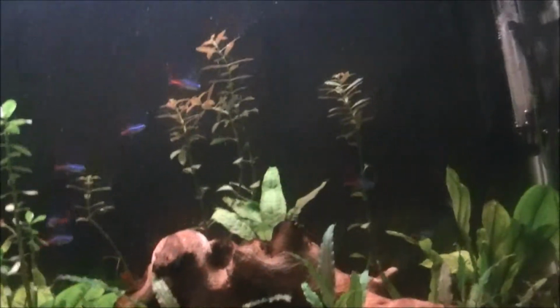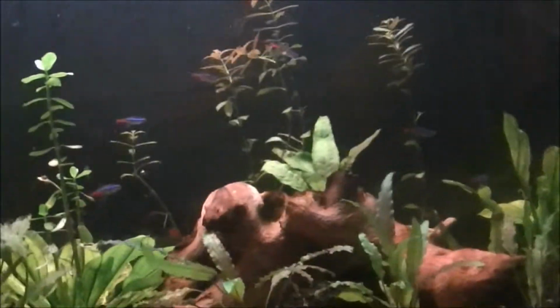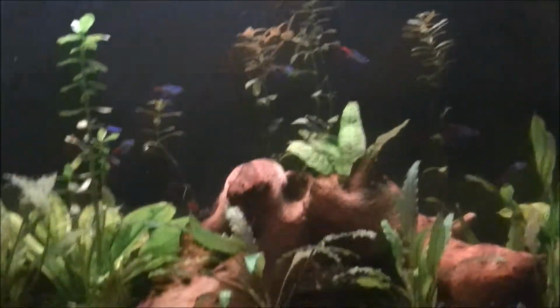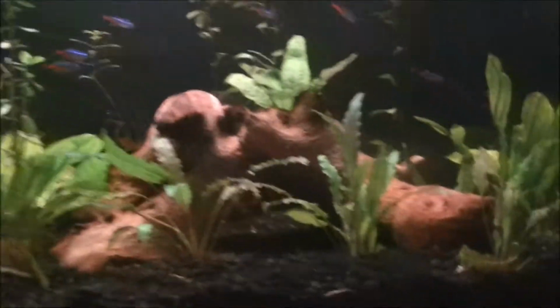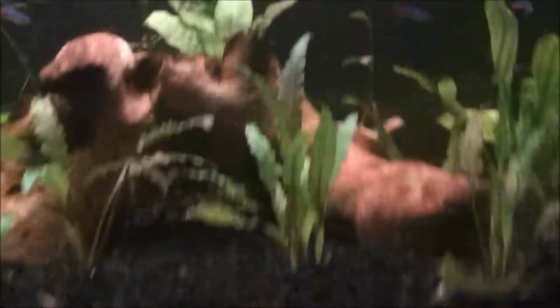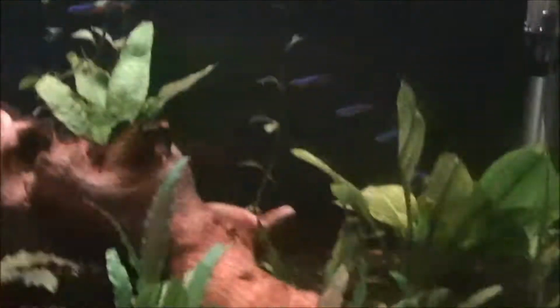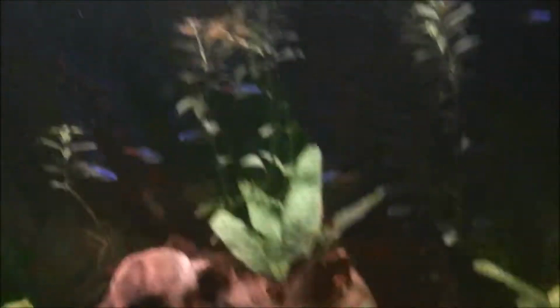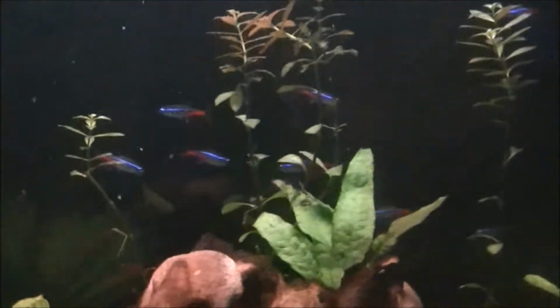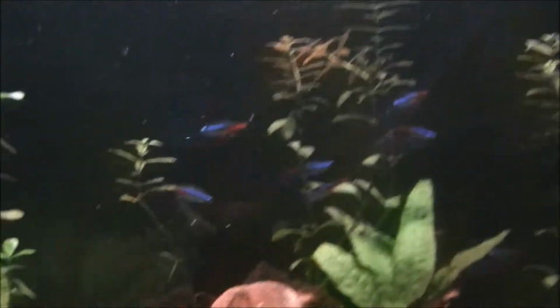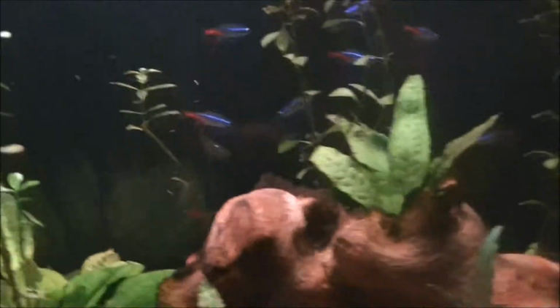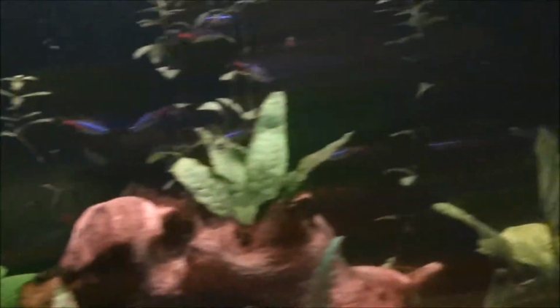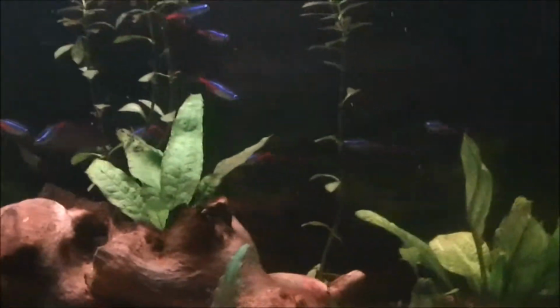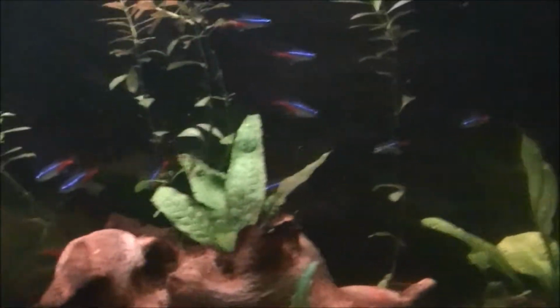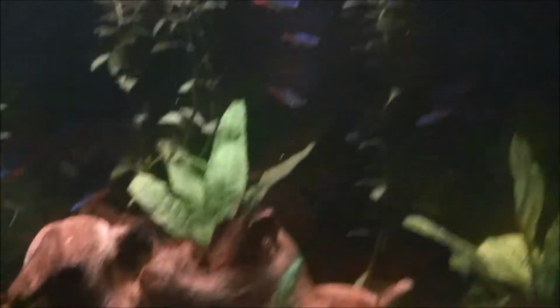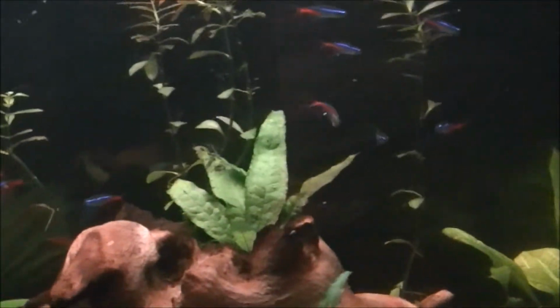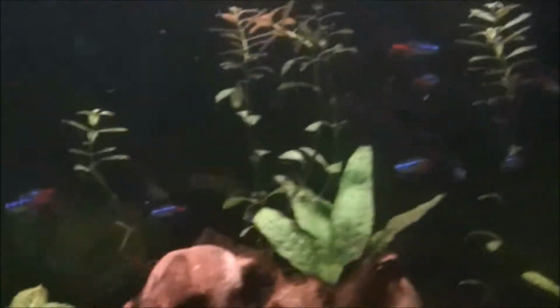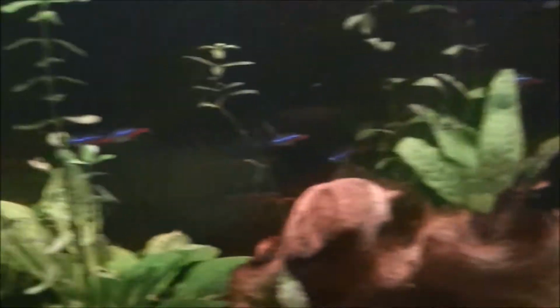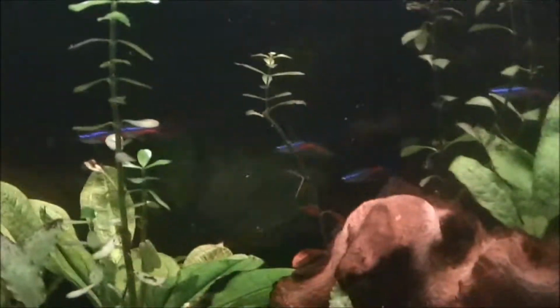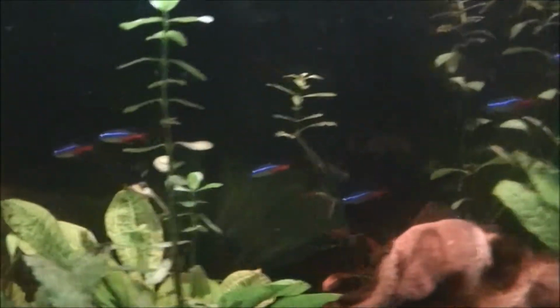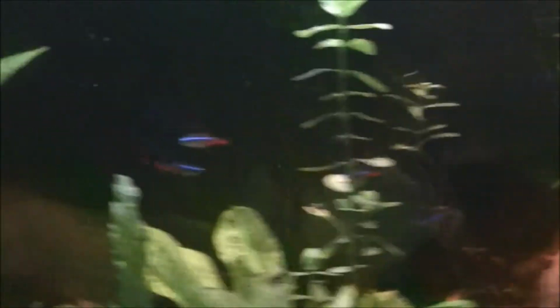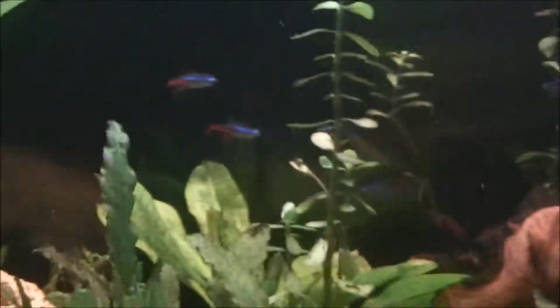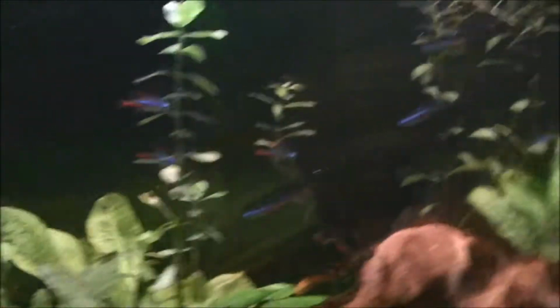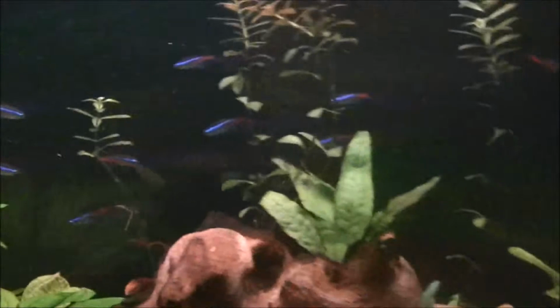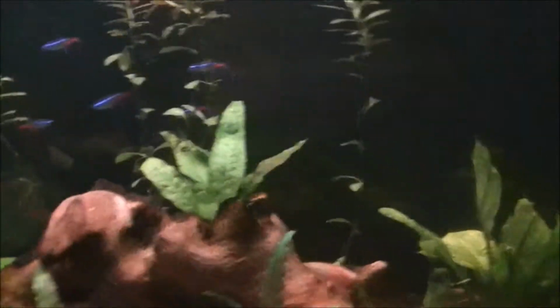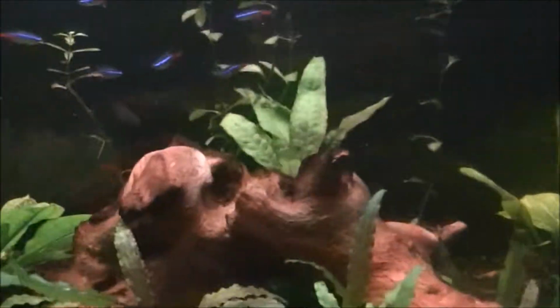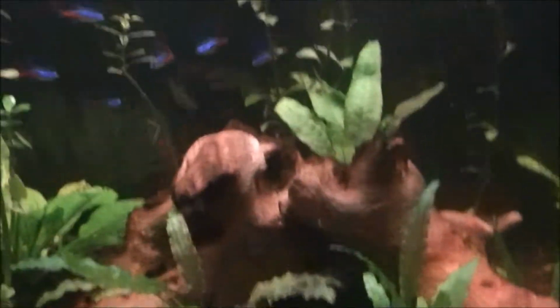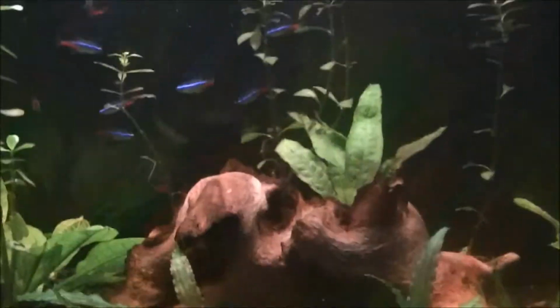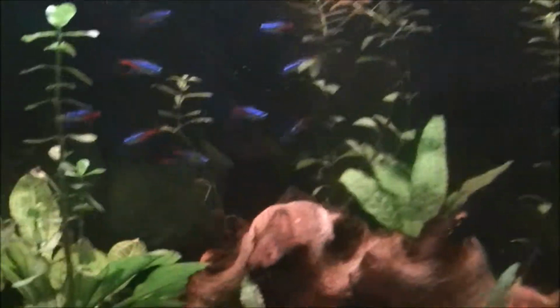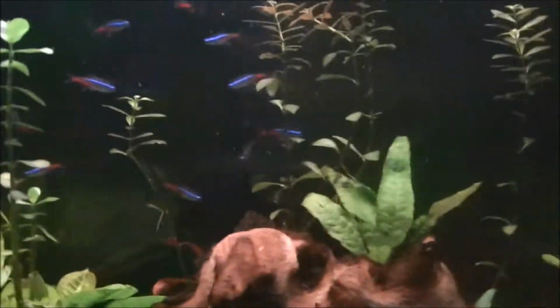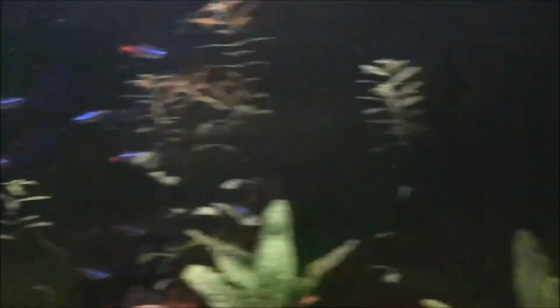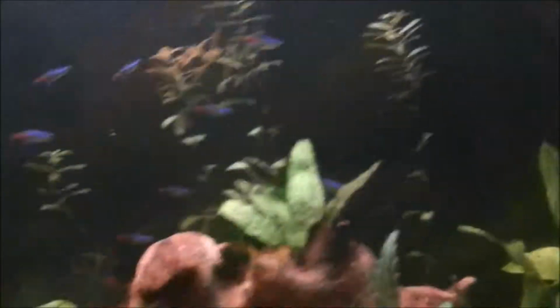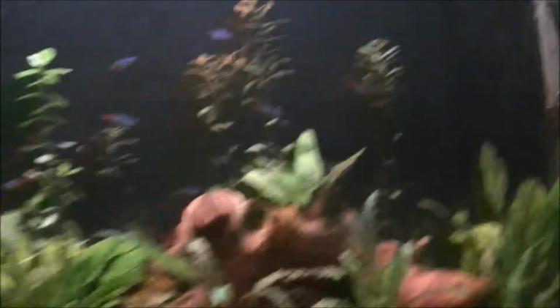In the morning when you turn the lights on, you'll see that they're really pale — that's normal. And they actually swim really weird too. It's normal, just don't worry about it. Mine do that every day, and then like 10 minutes later they'll all be in a group swimming around.